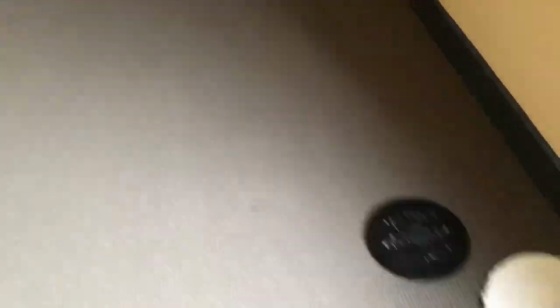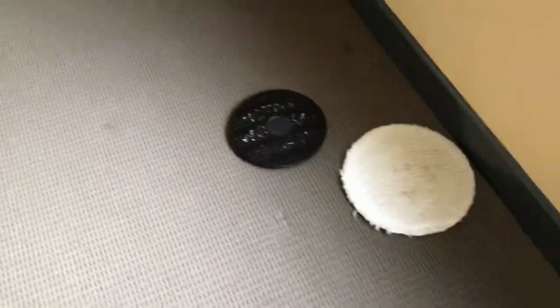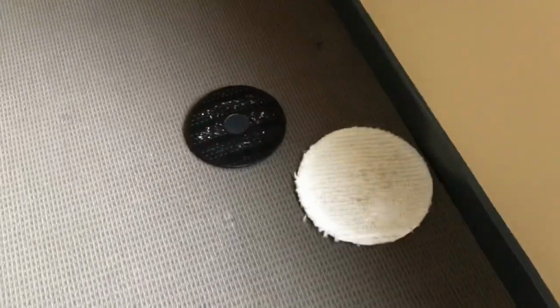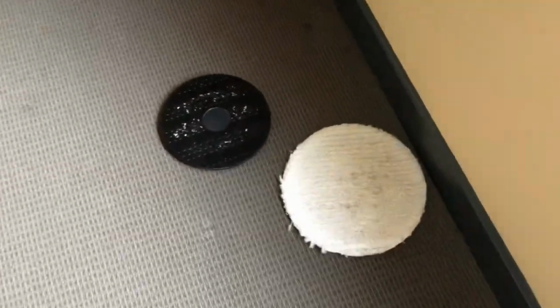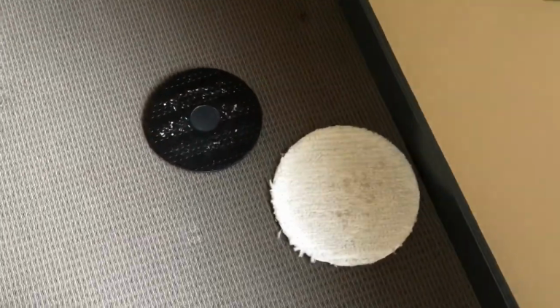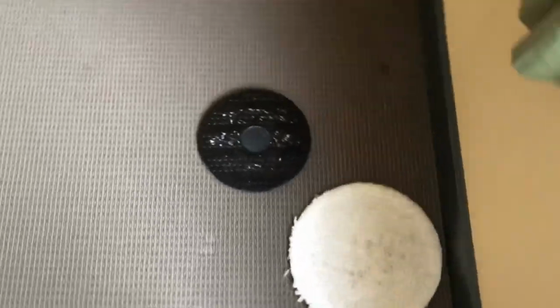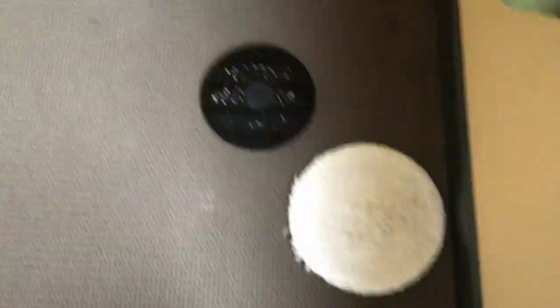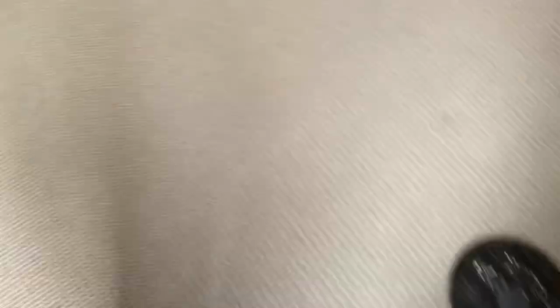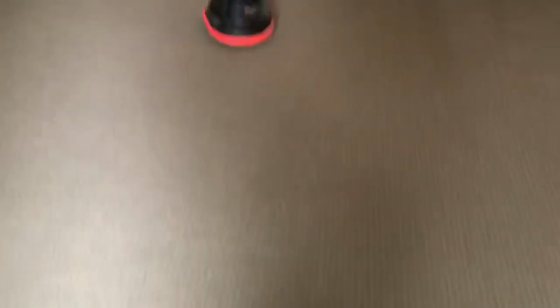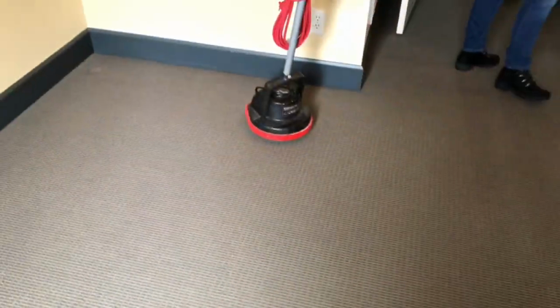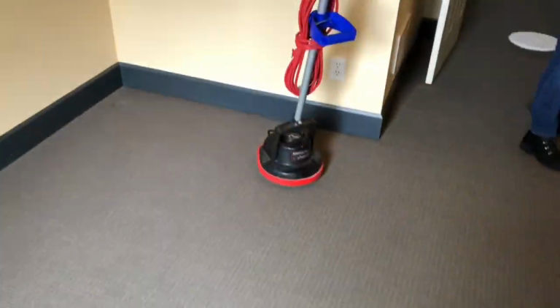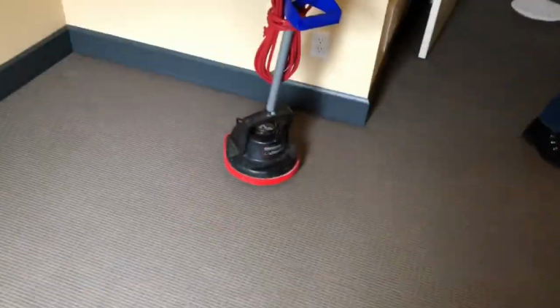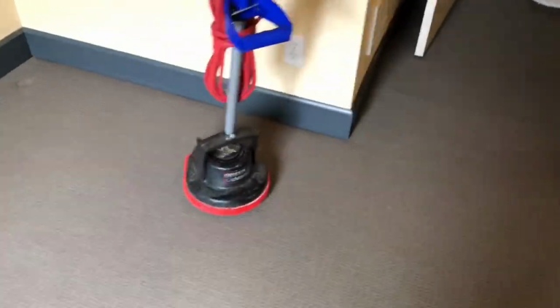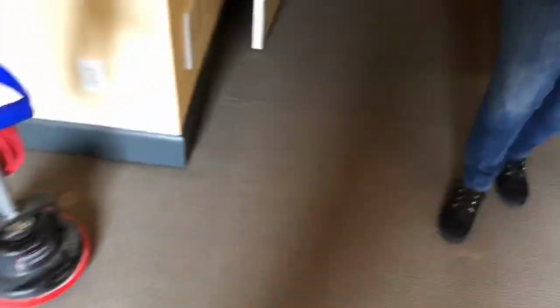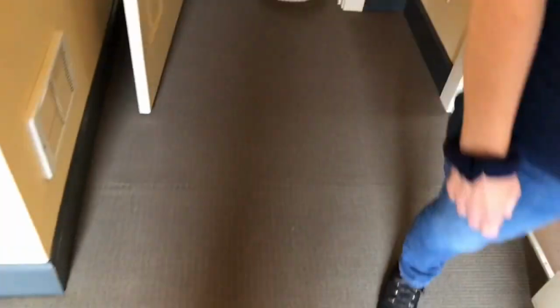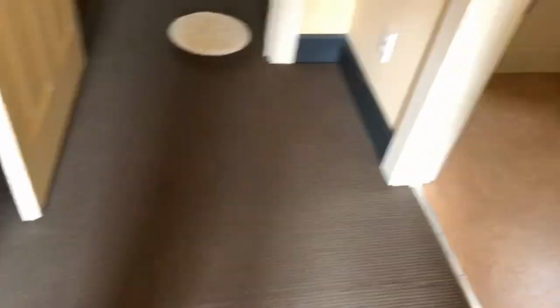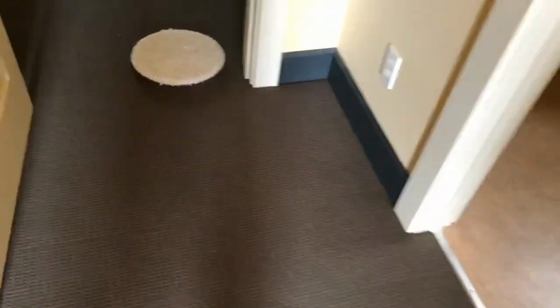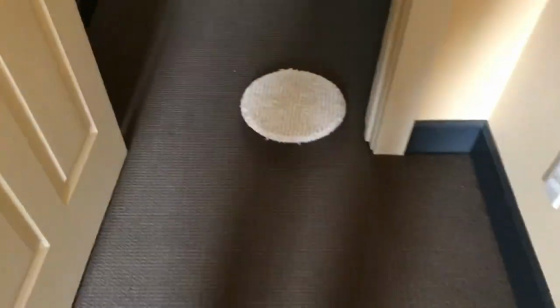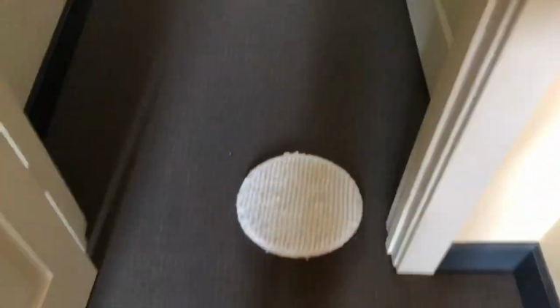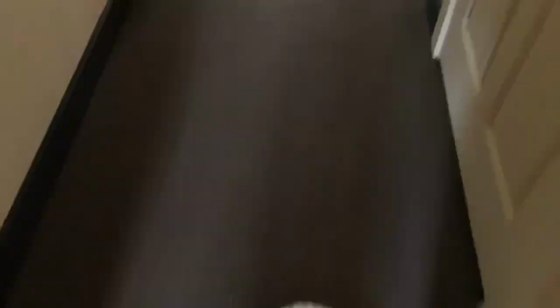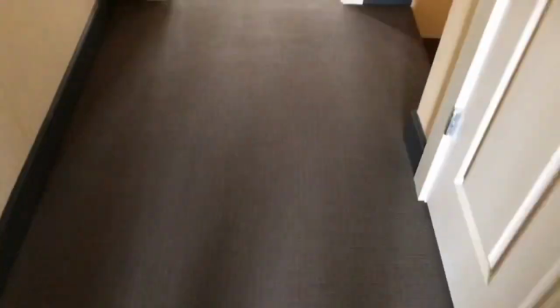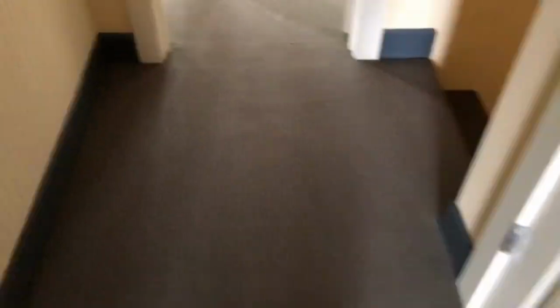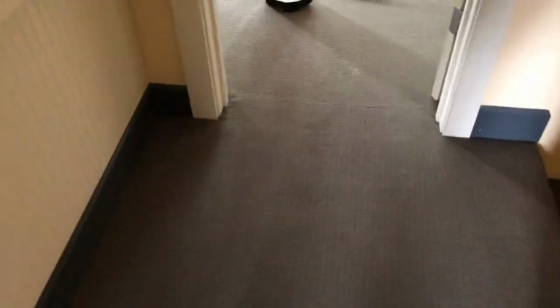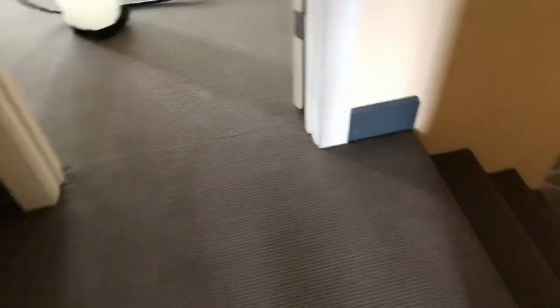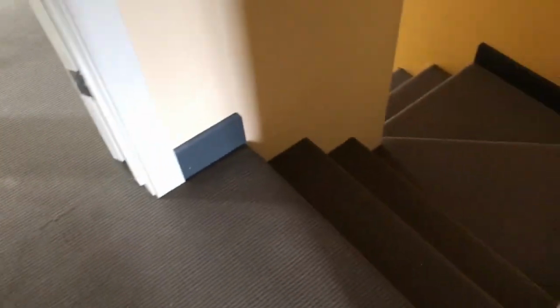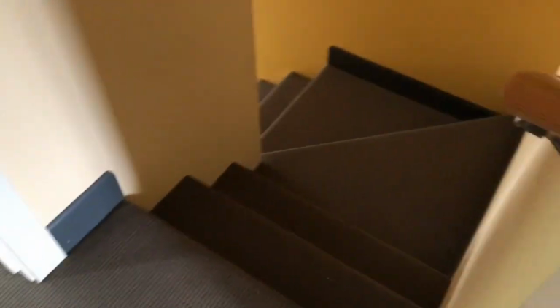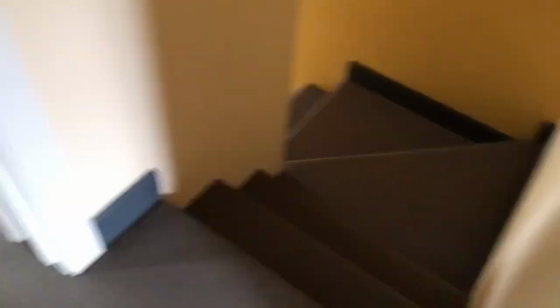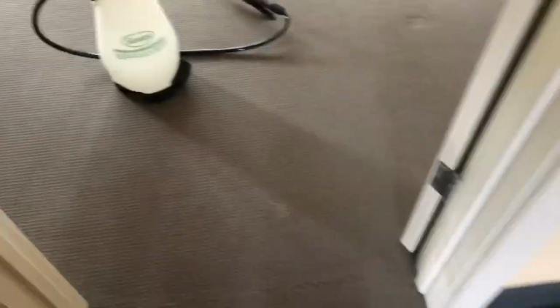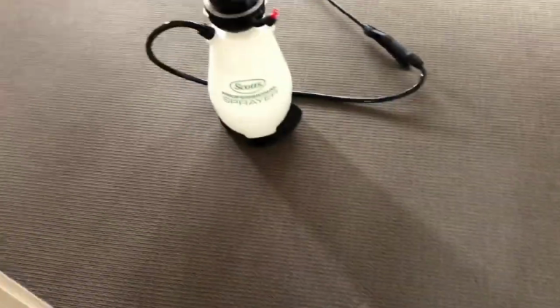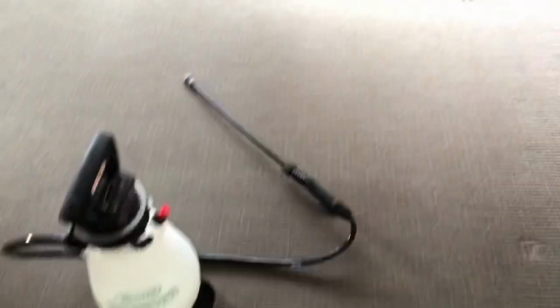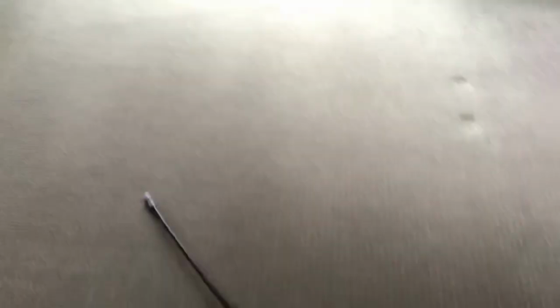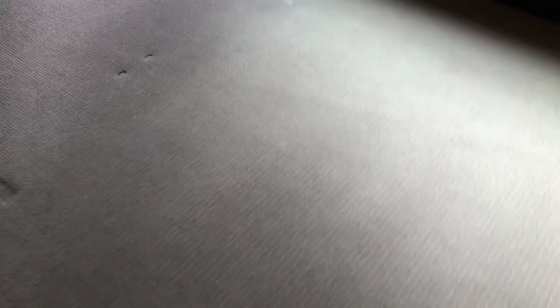Hey everybody, you know me — Paul with Washington Pro Carpet Cleaning.